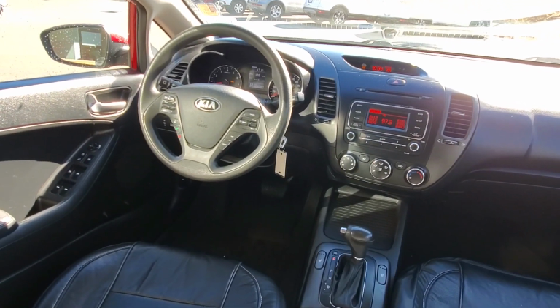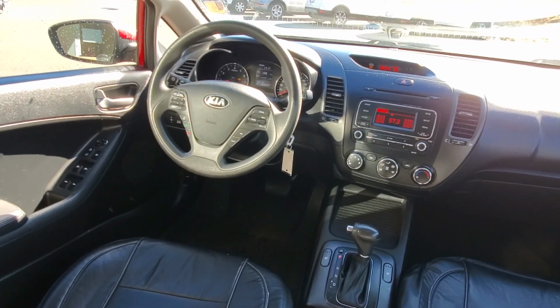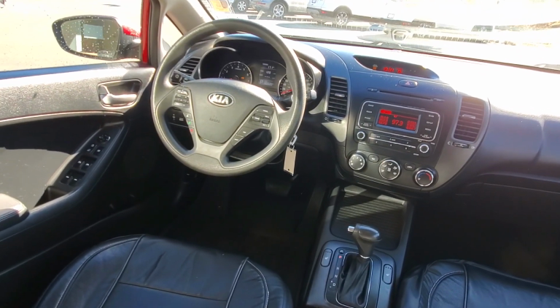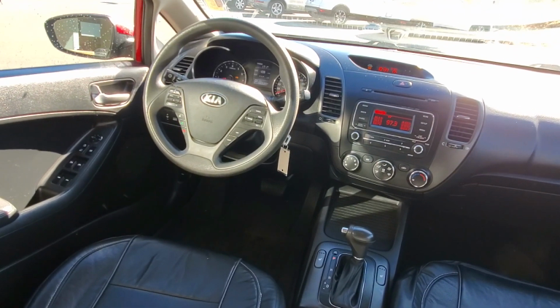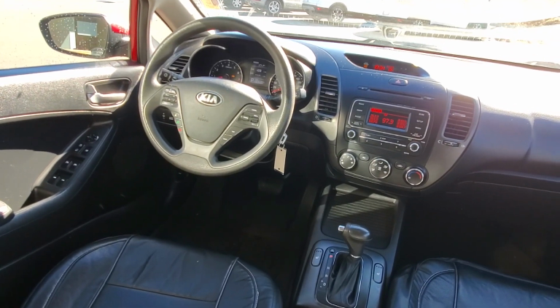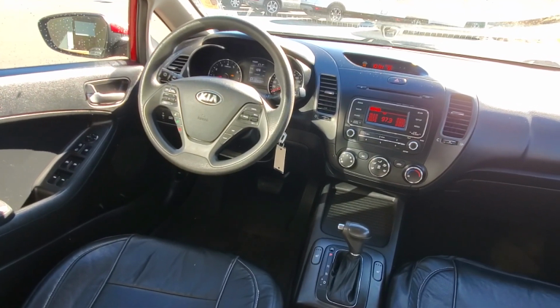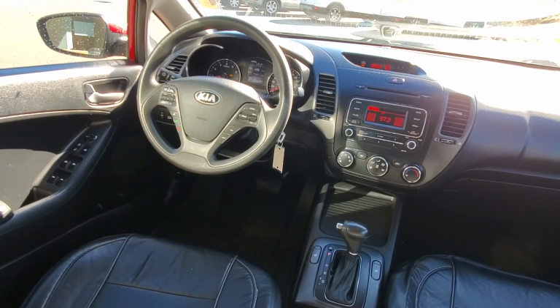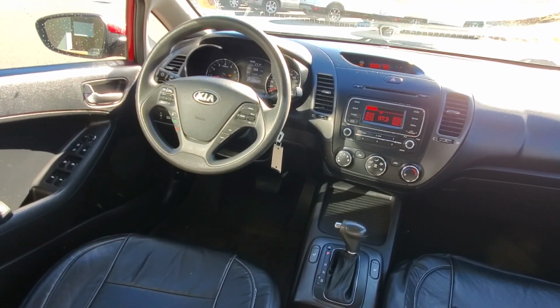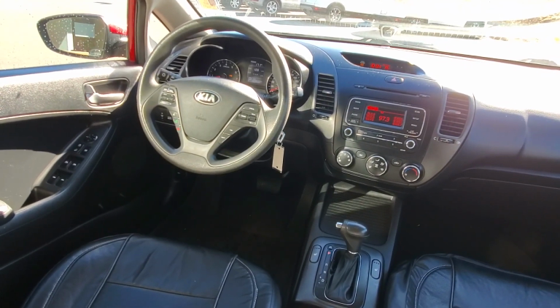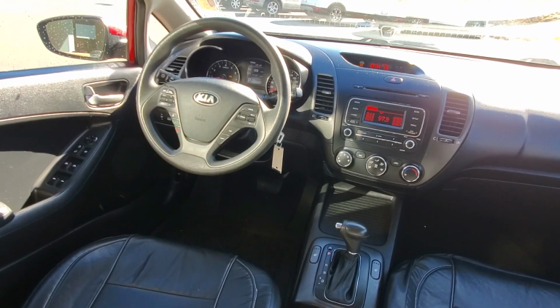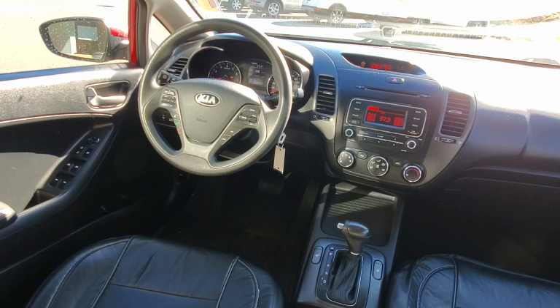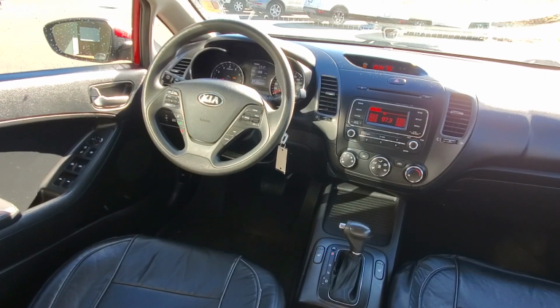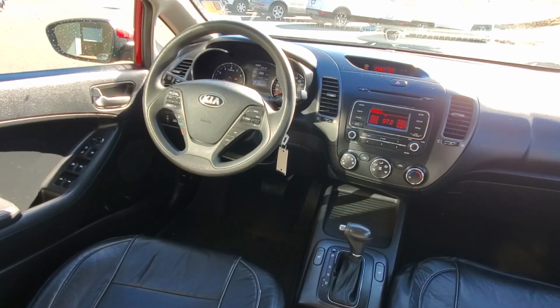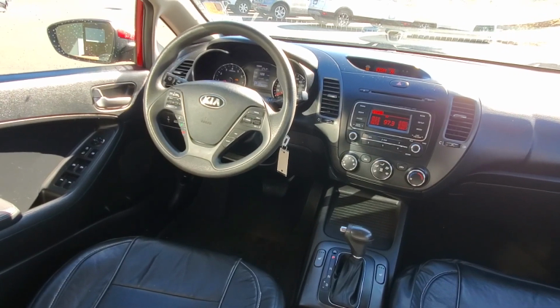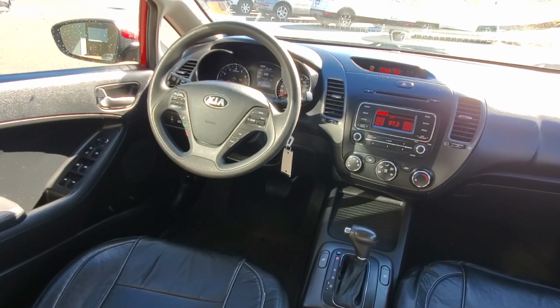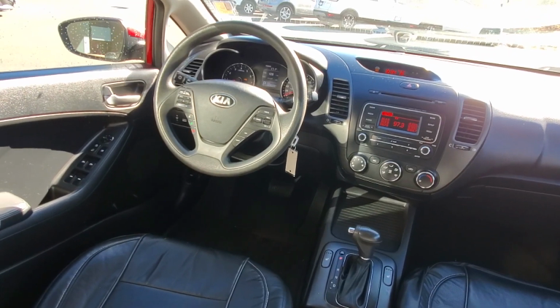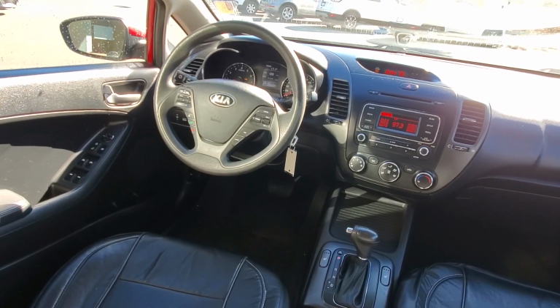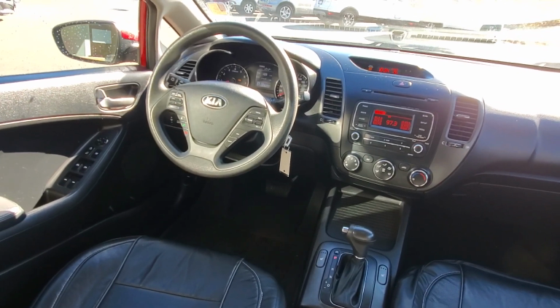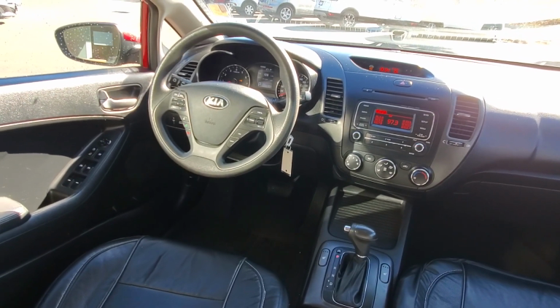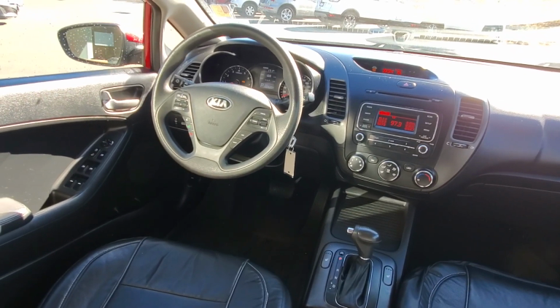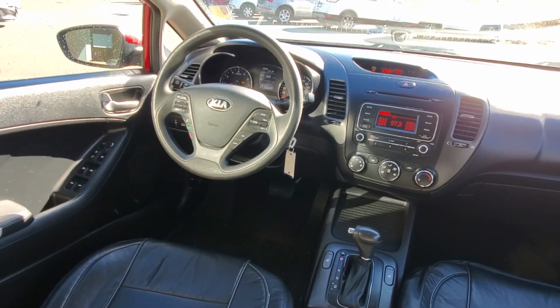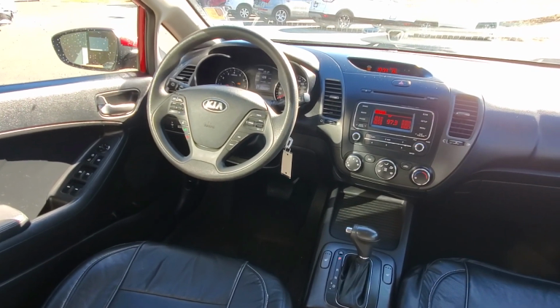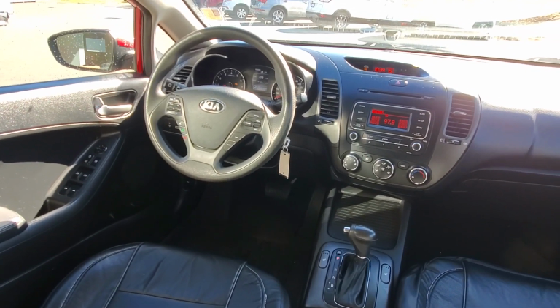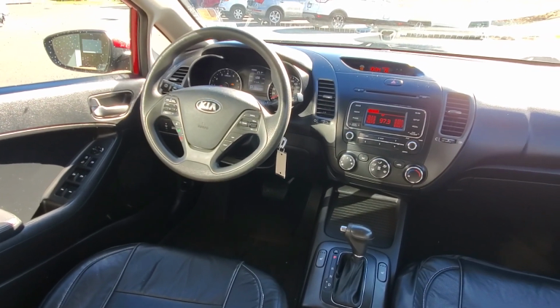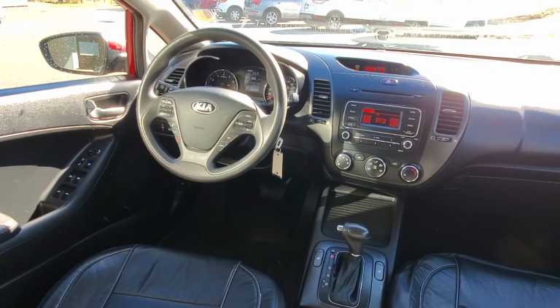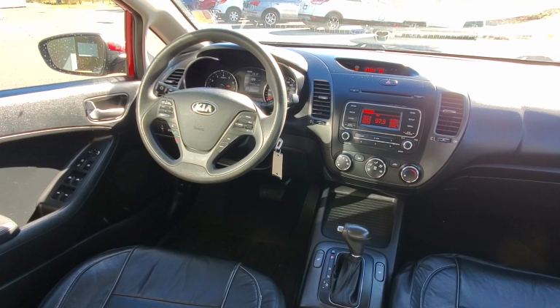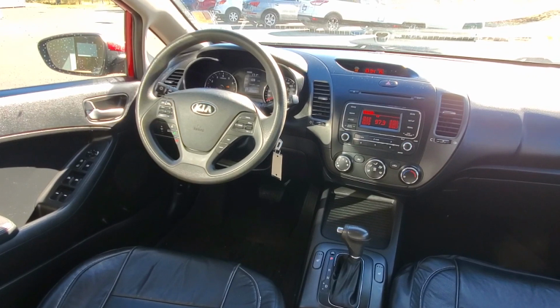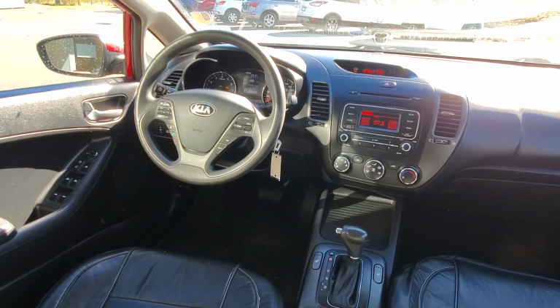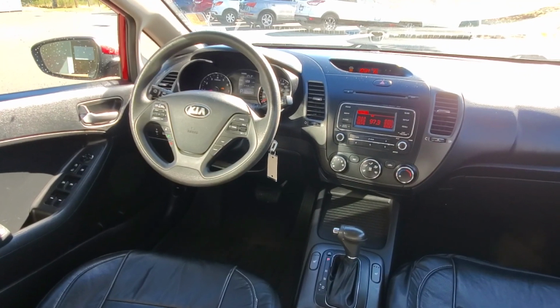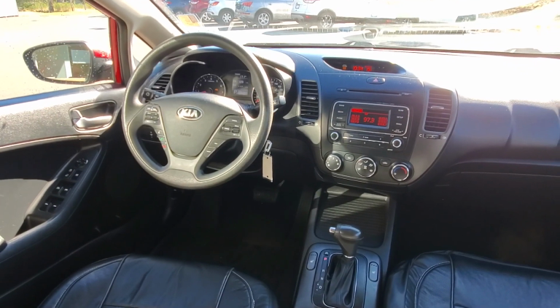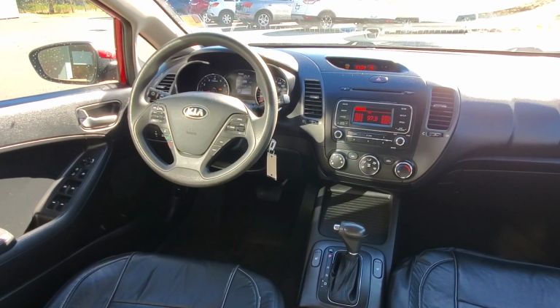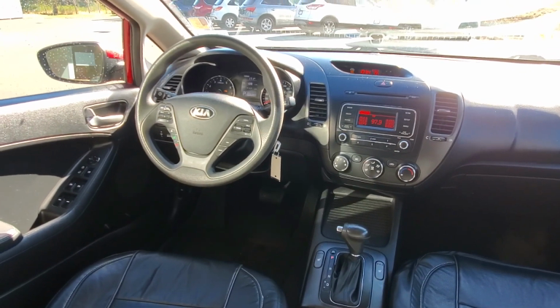It's got an automatic transmission with an electronic gear selector, Bluetooth, cruise control, traction and stability control, and air conditioning. It's pretty loaded. Let's go look at the trunk.